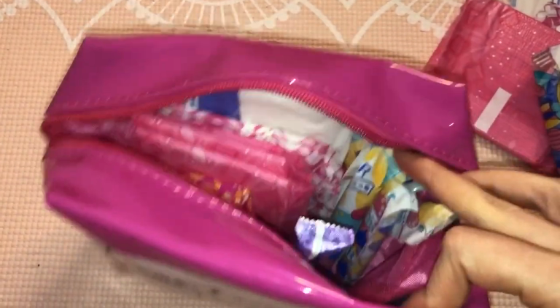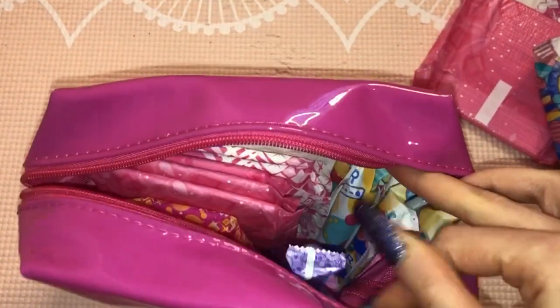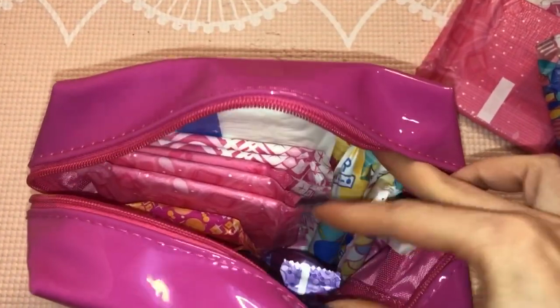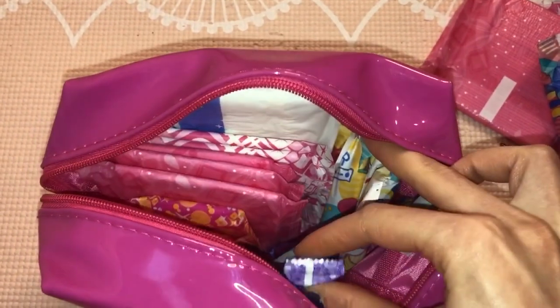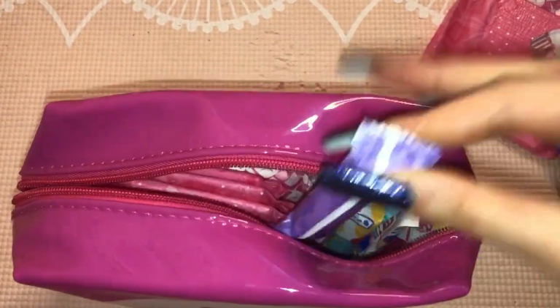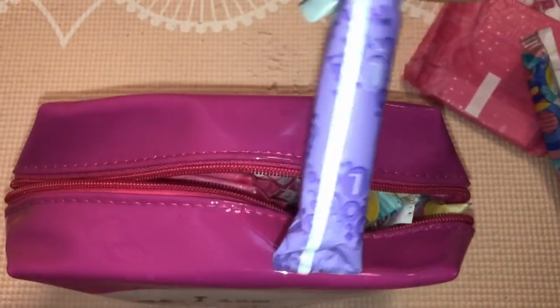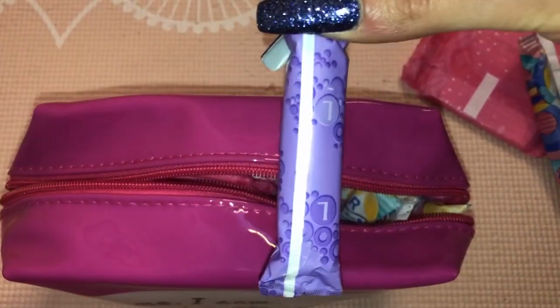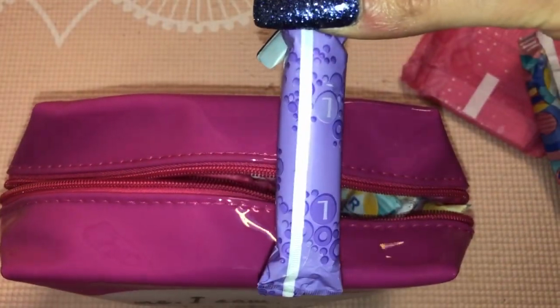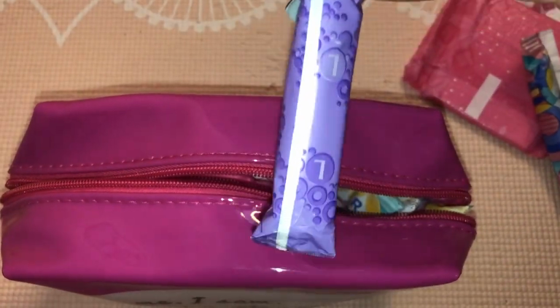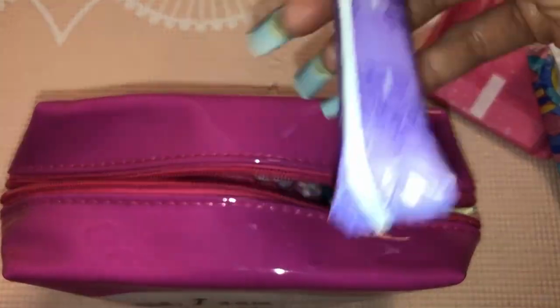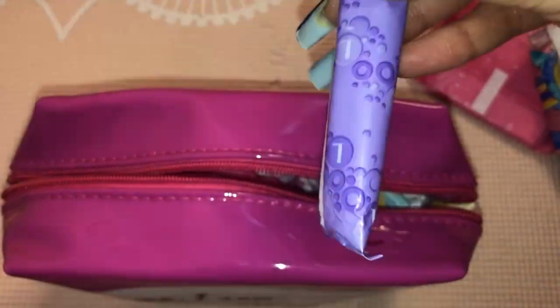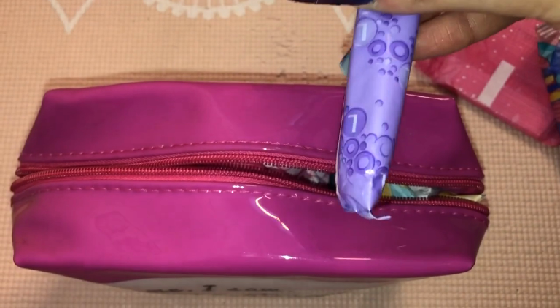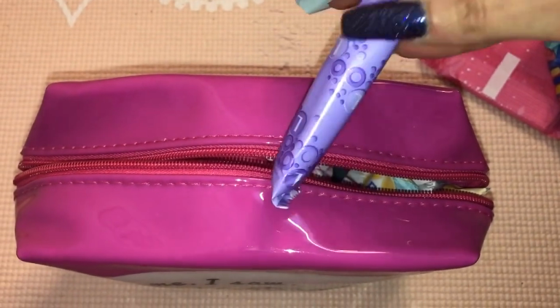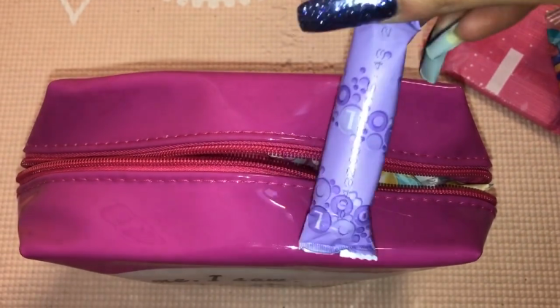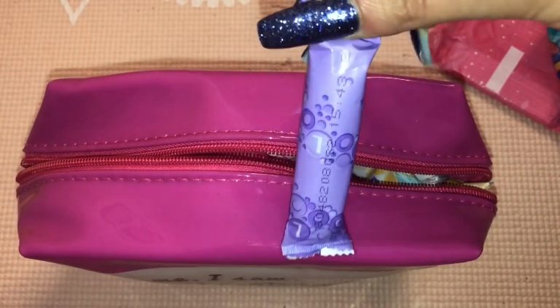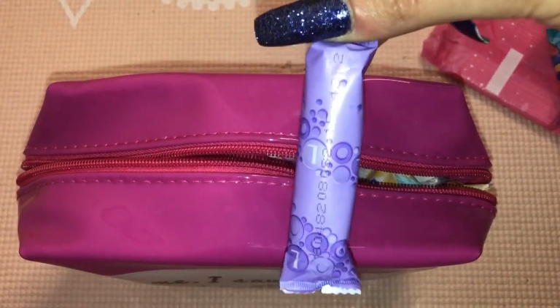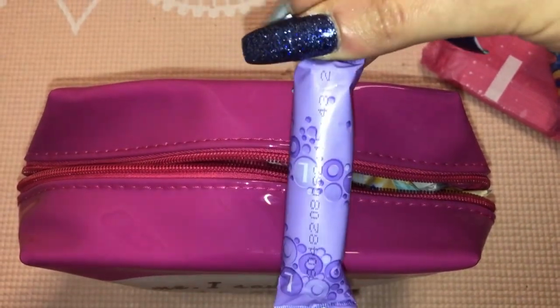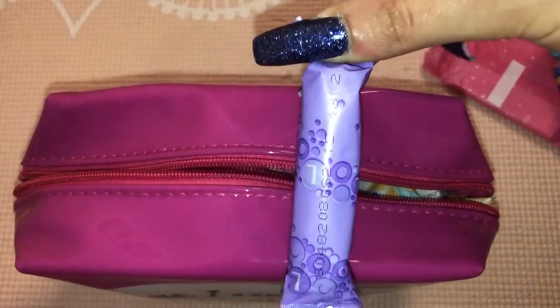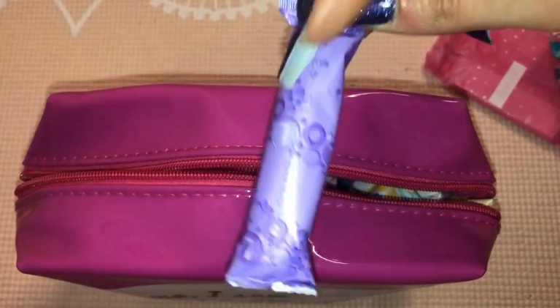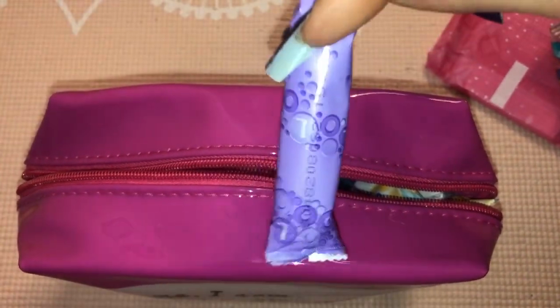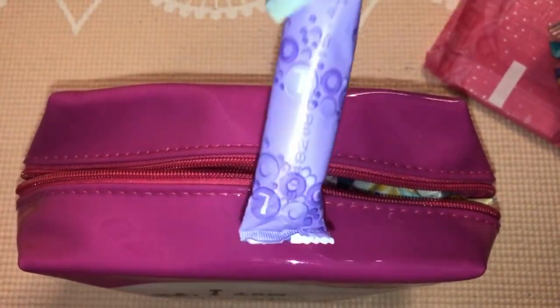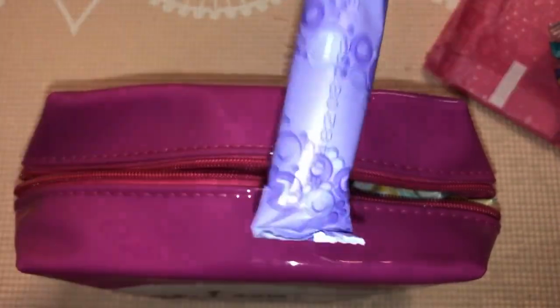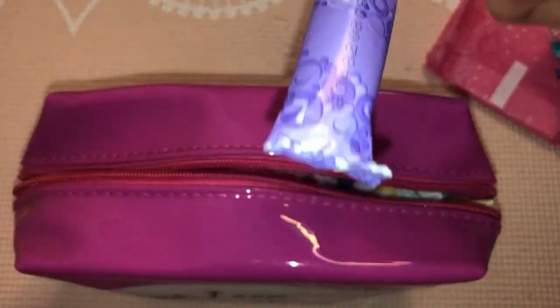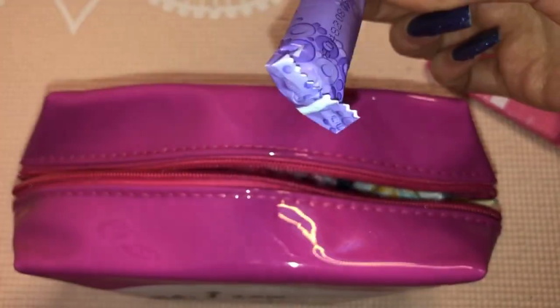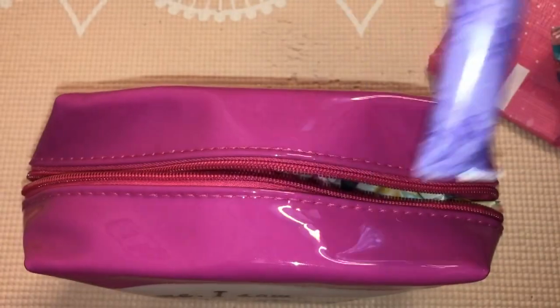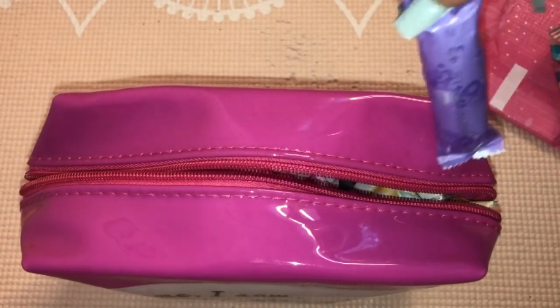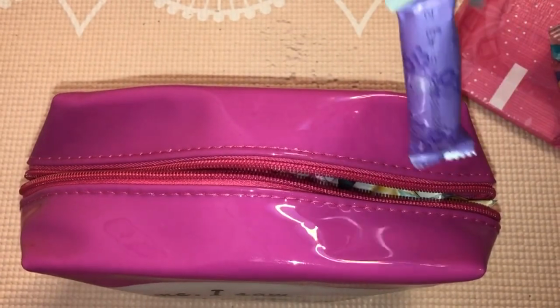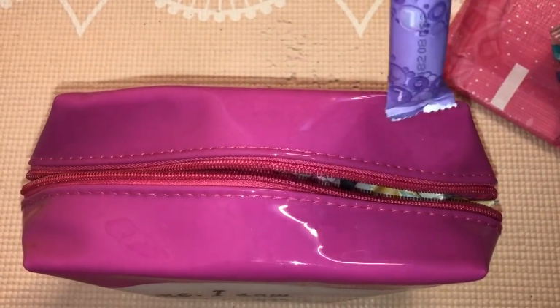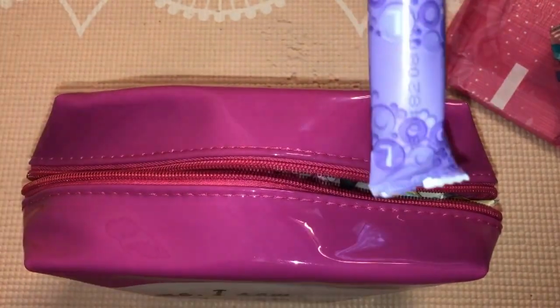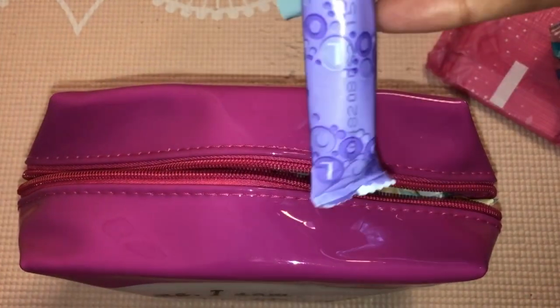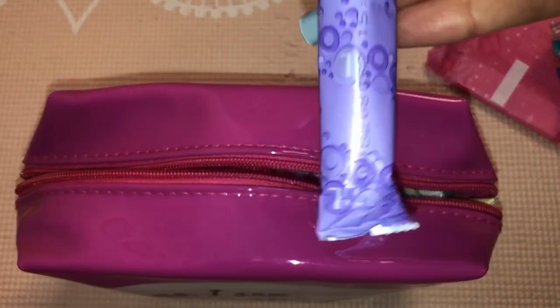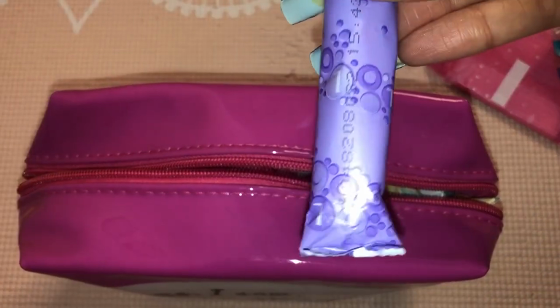Towards the end of my period I'd pack two of the Tampax Compact Lights. I've only got two left in this packaging so I can't show you more than two, but that's what I would pack.